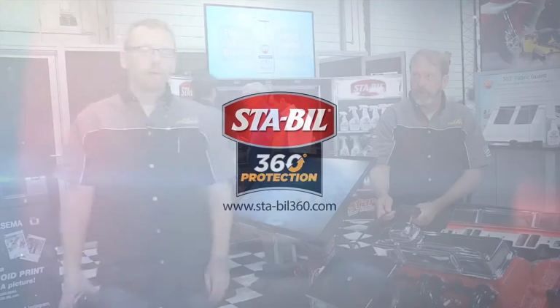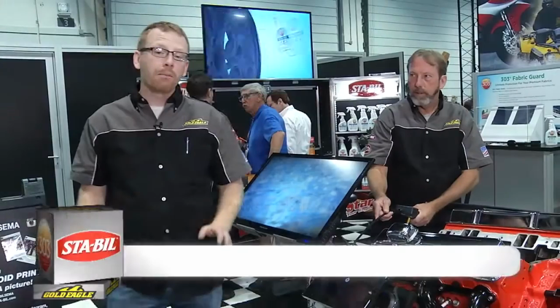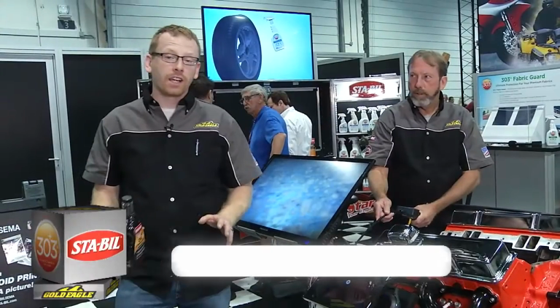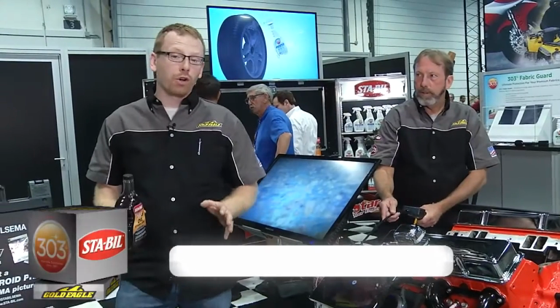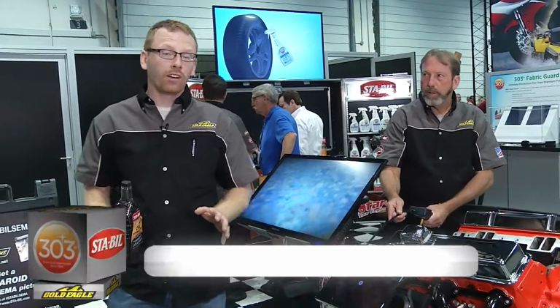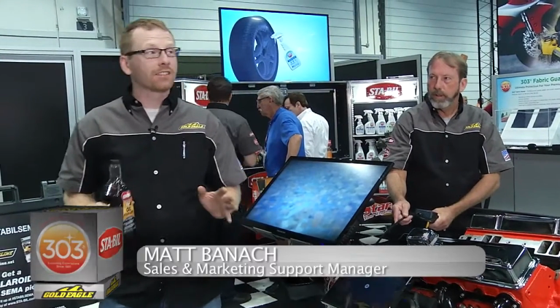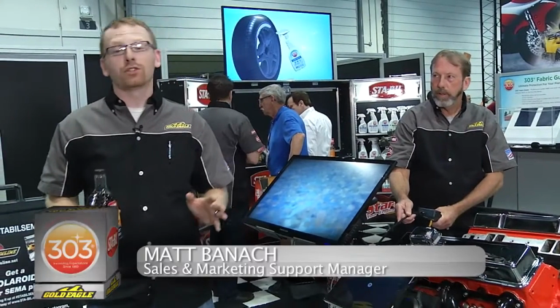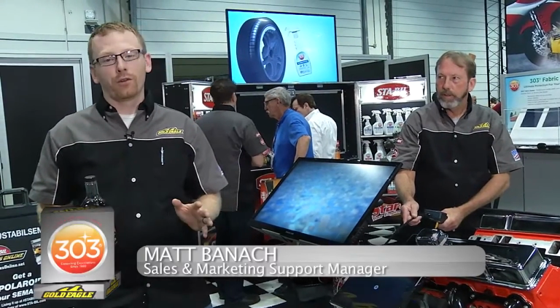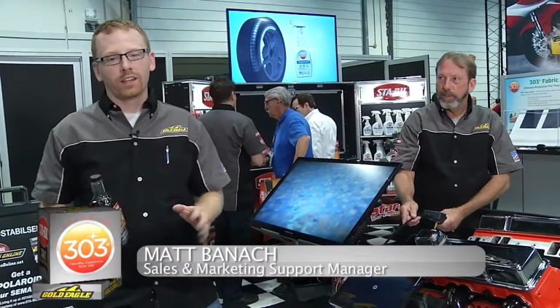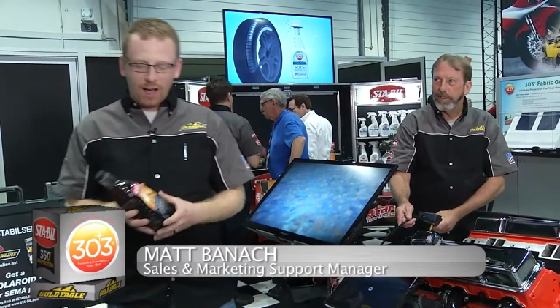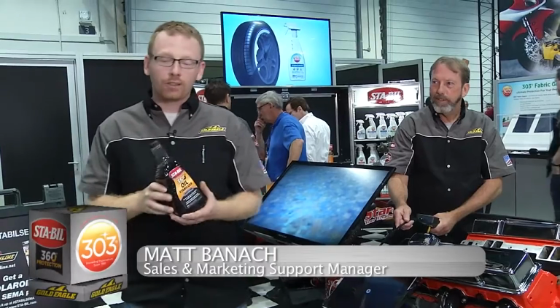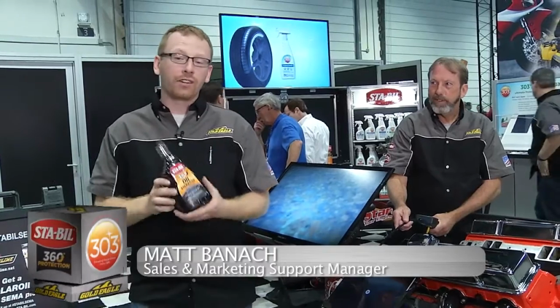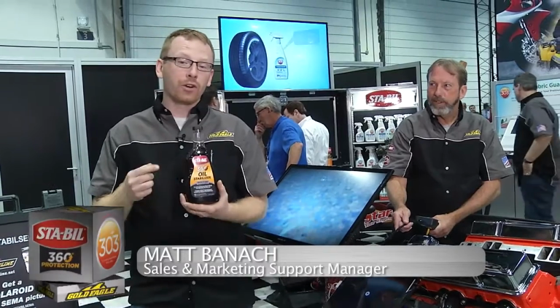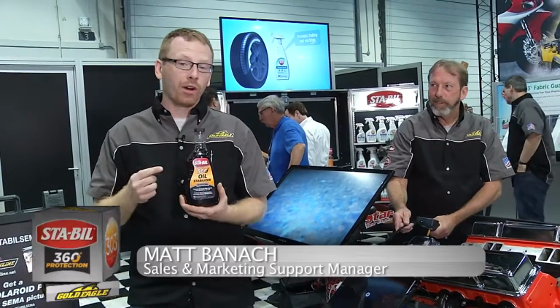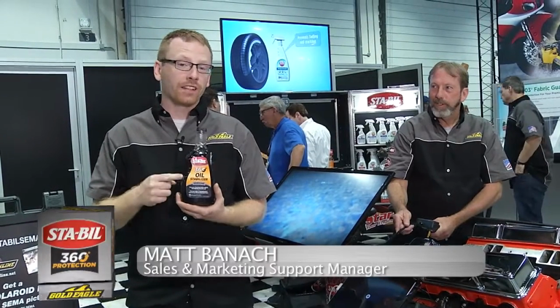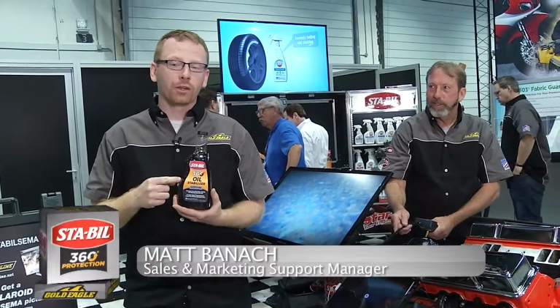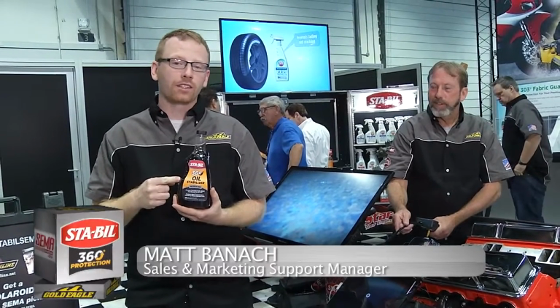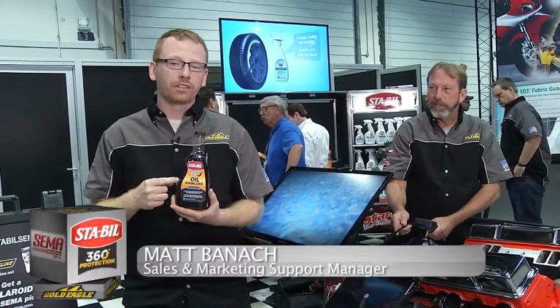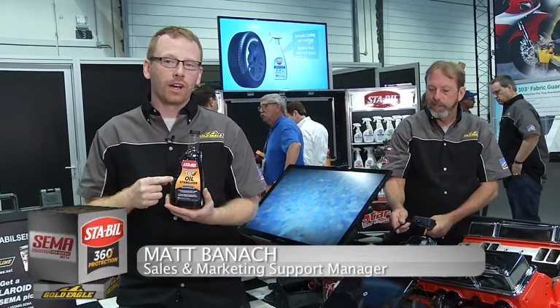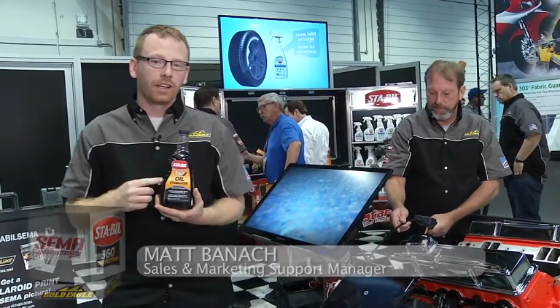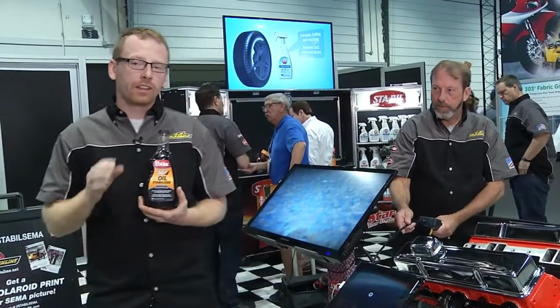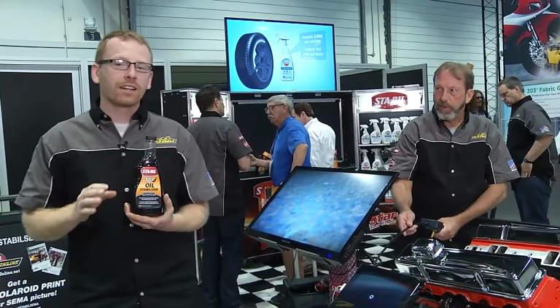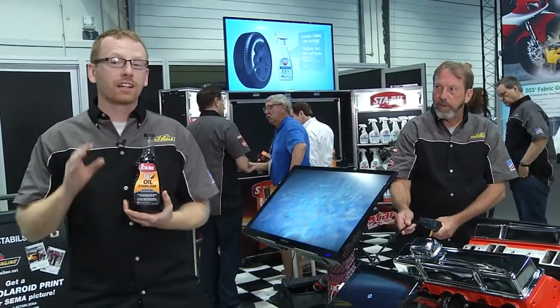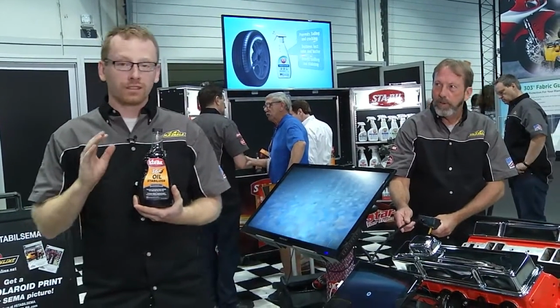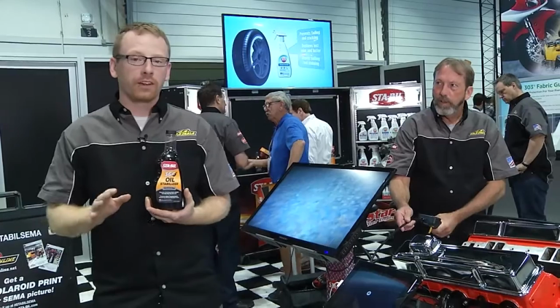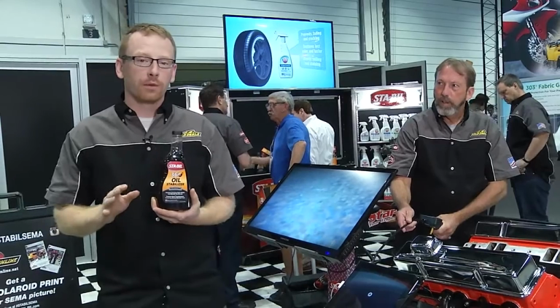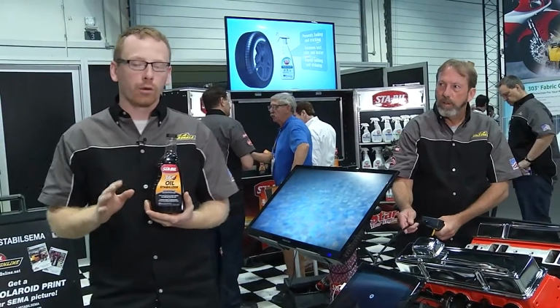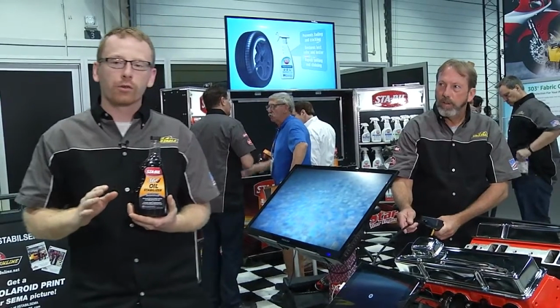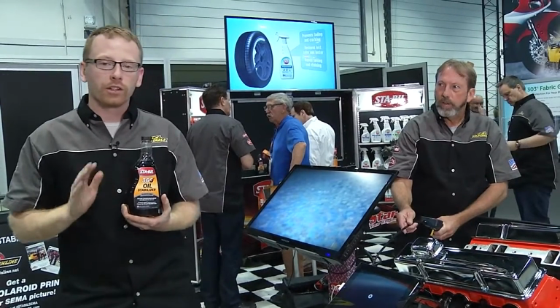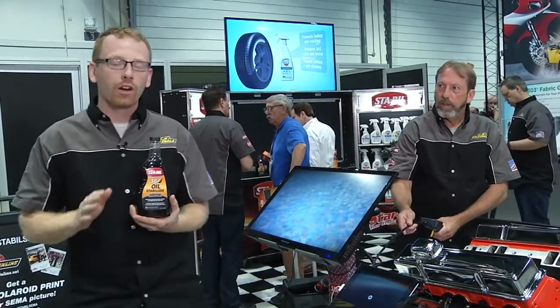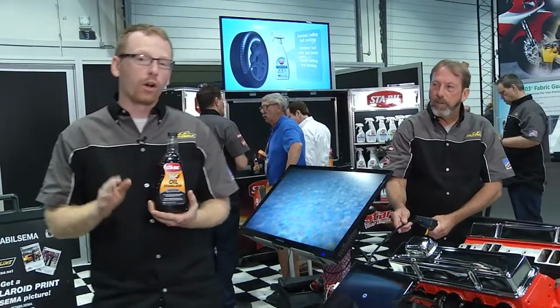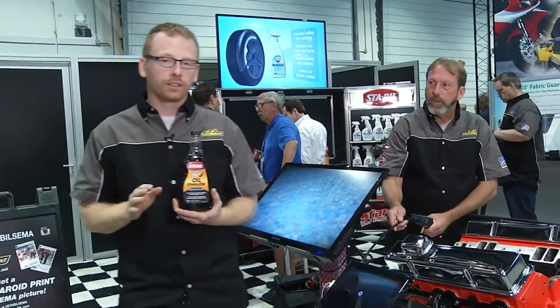Matt Bannick here with Gold Eagle at SEMA 2014. I'm going to talk to you today about our new product Stable 360 Oil Stabilizer. This product is designed specifically to prevent corrosion throughout your entire oil system.